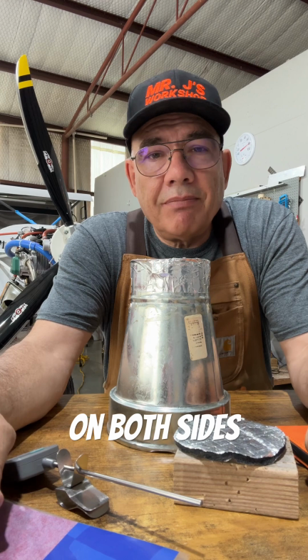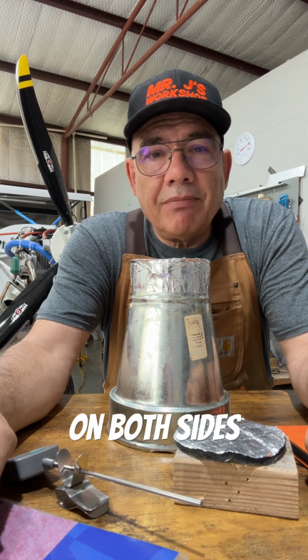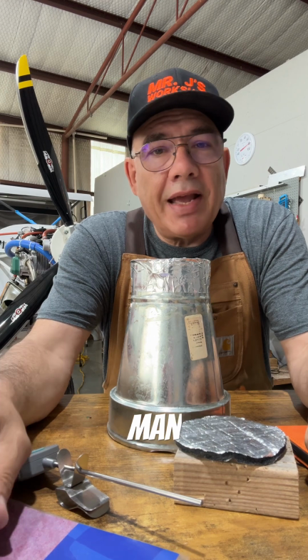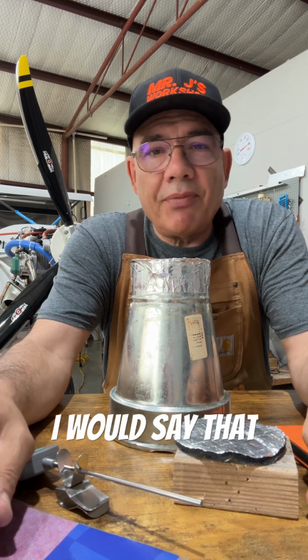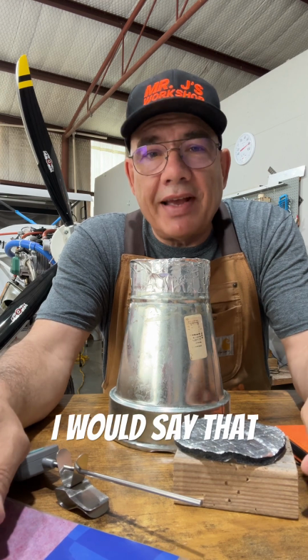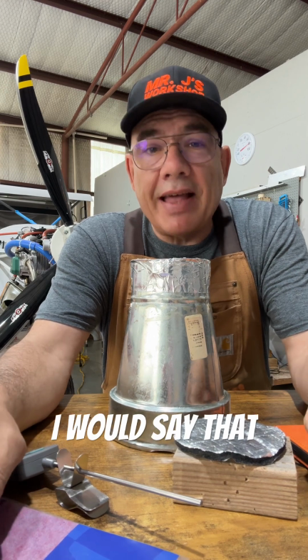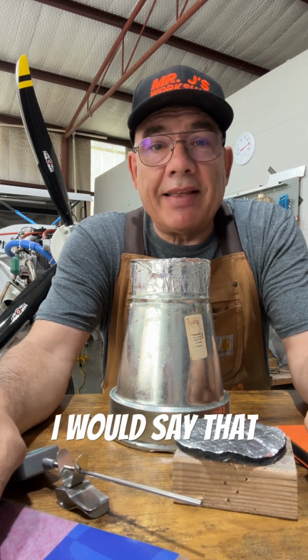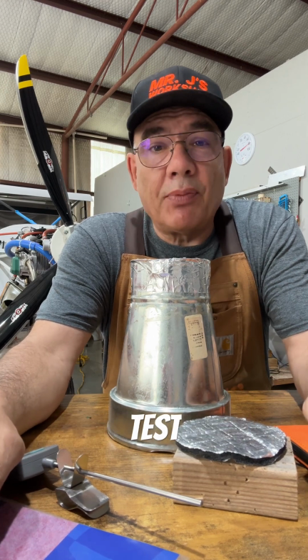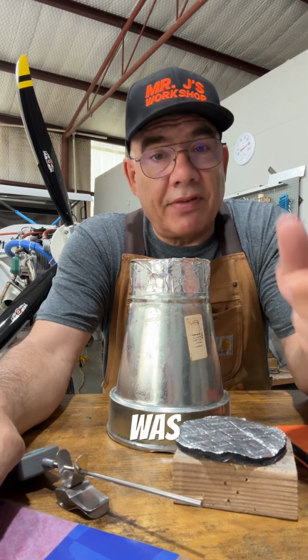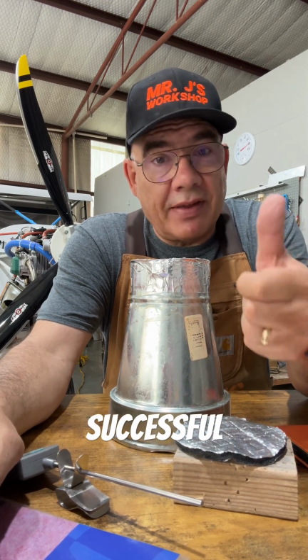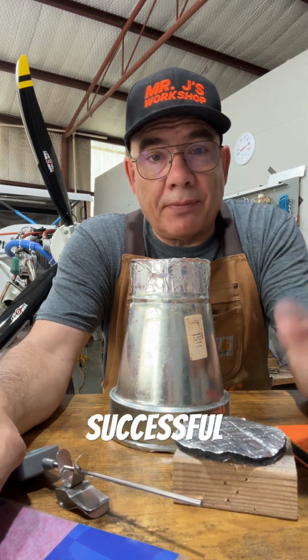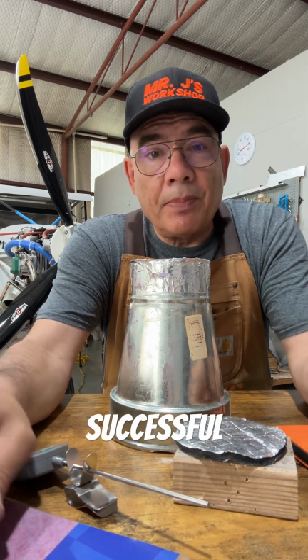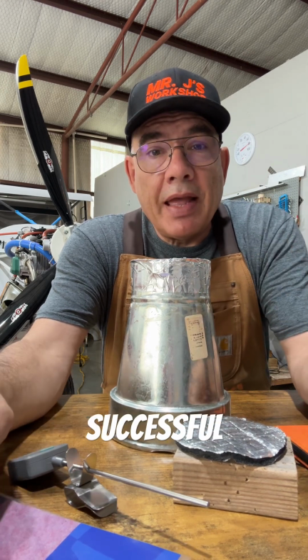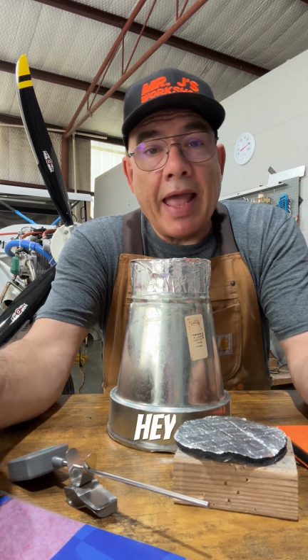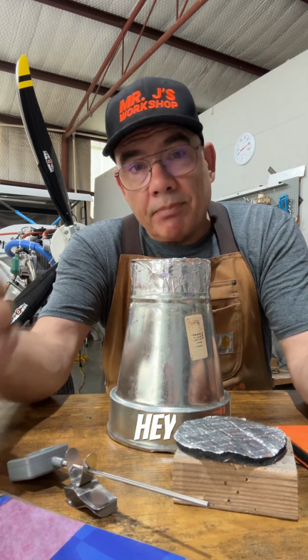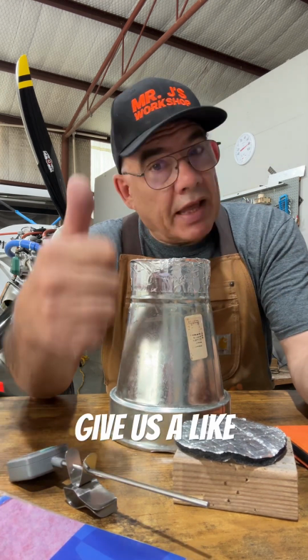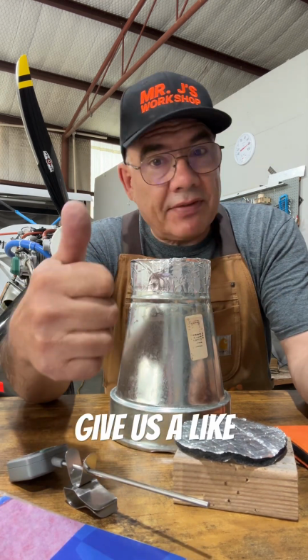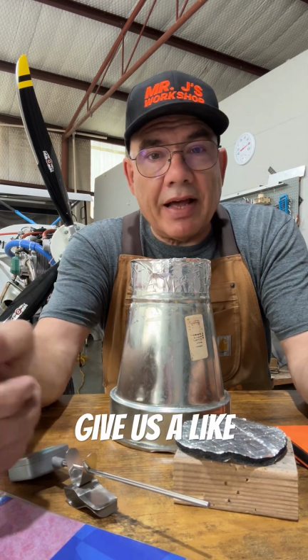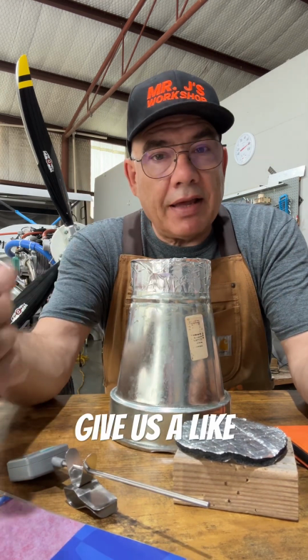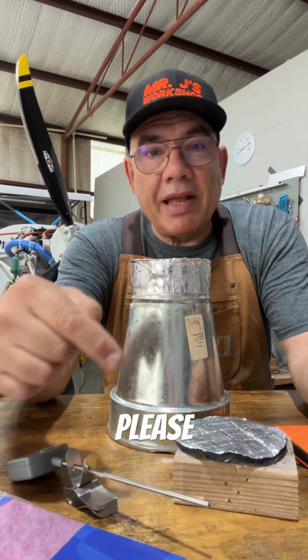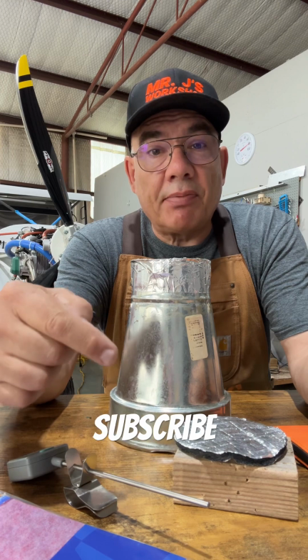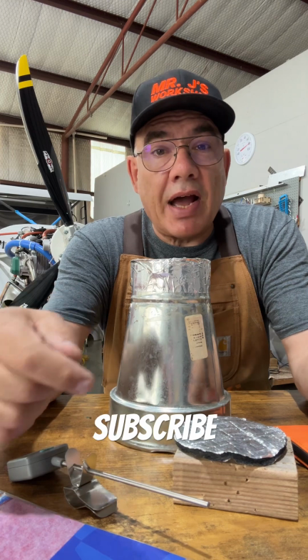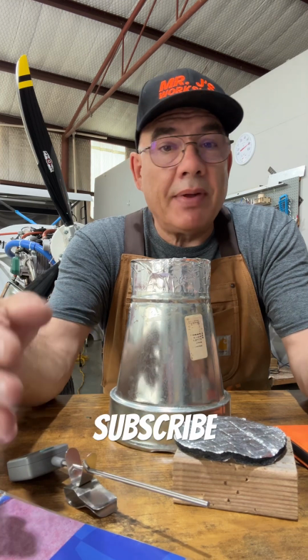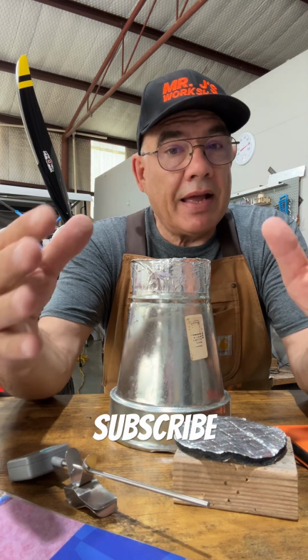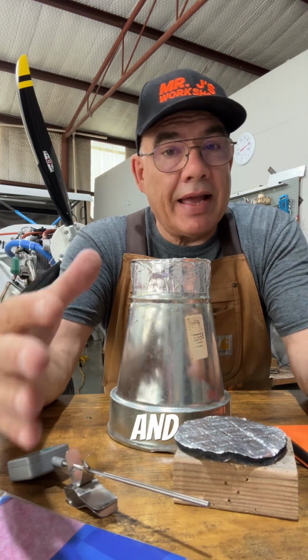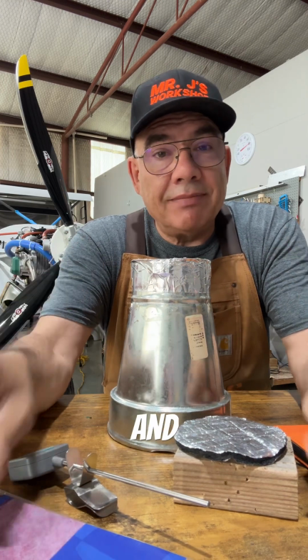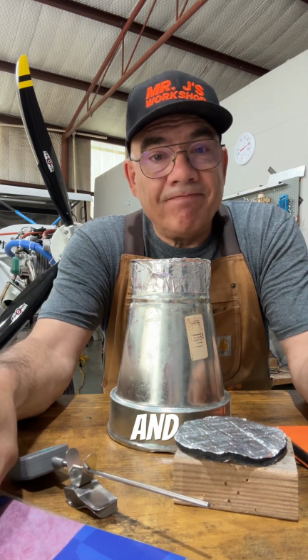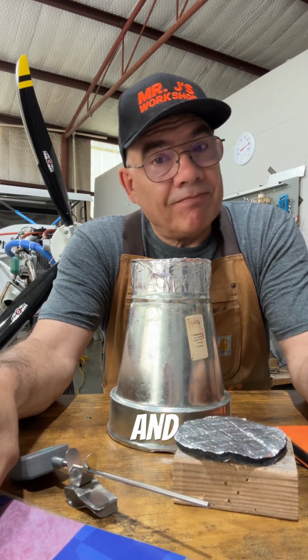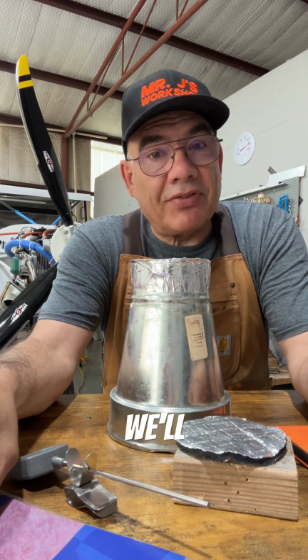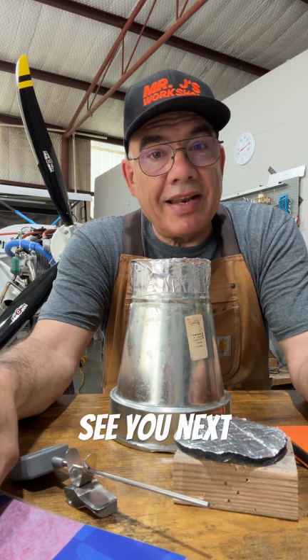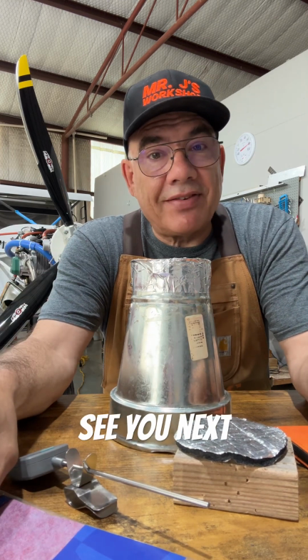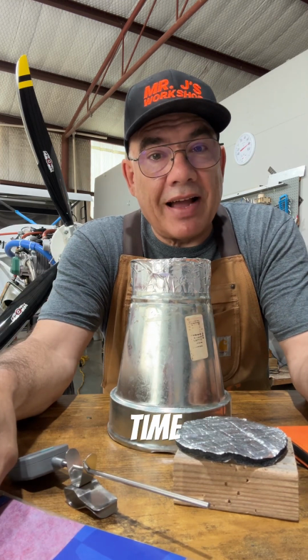I would say that test was successful. Give us a like, please subscribe, and we'll see you next time.